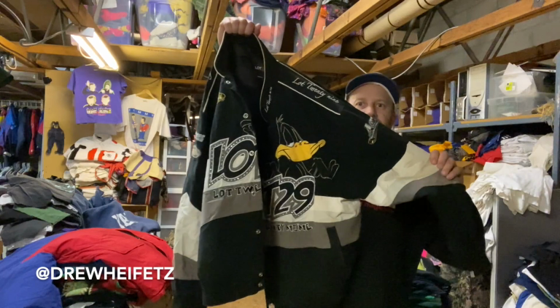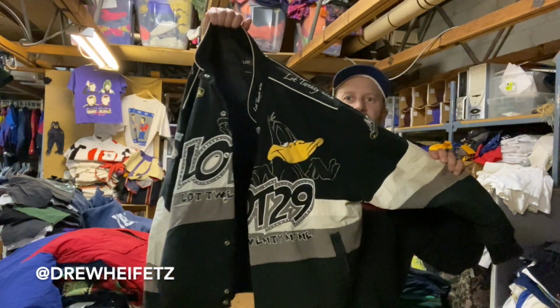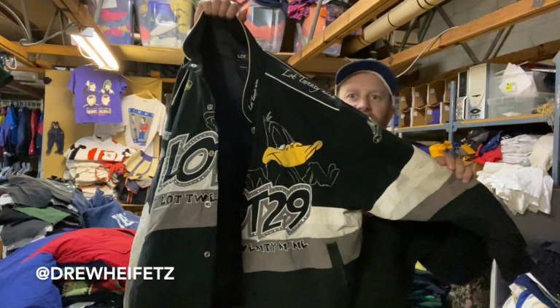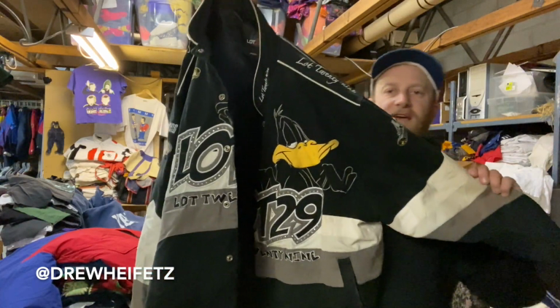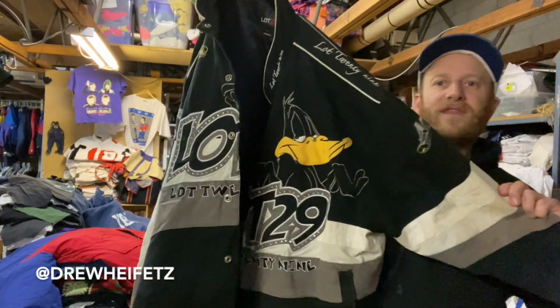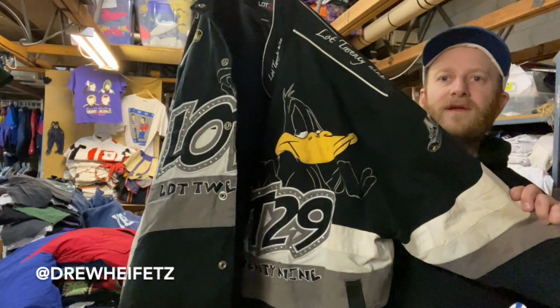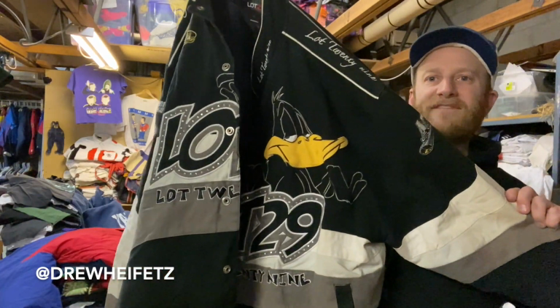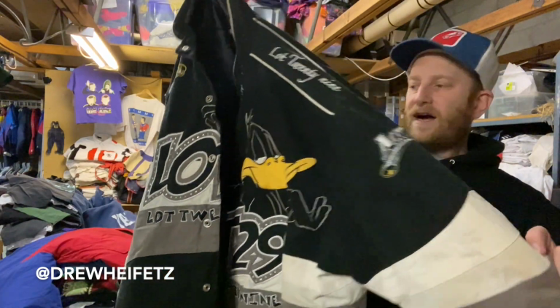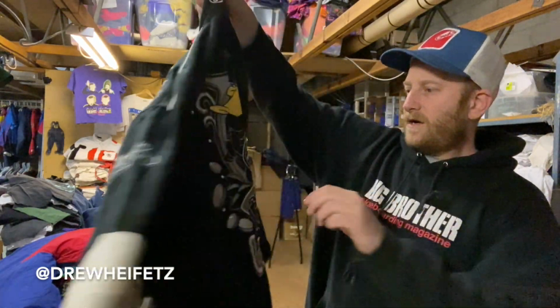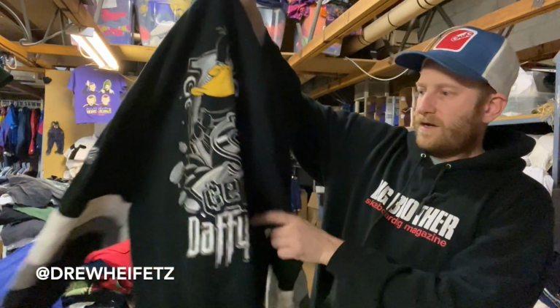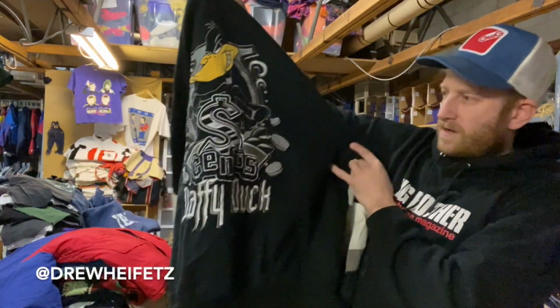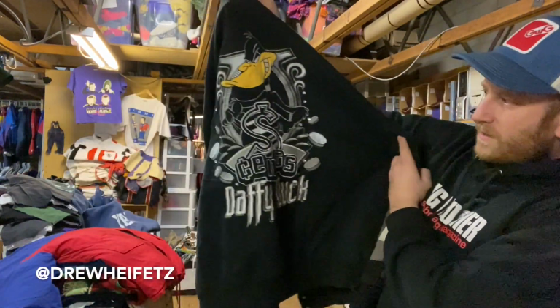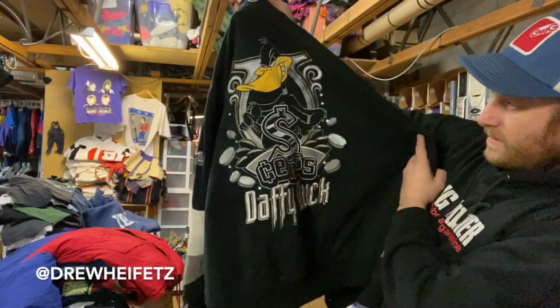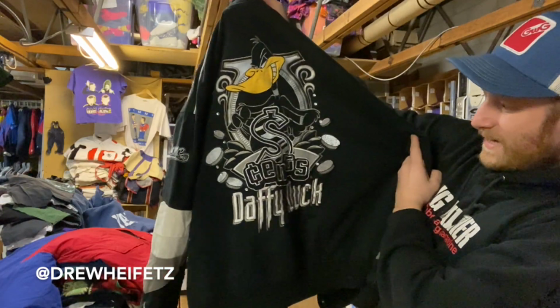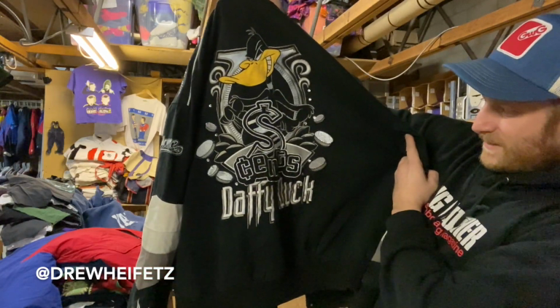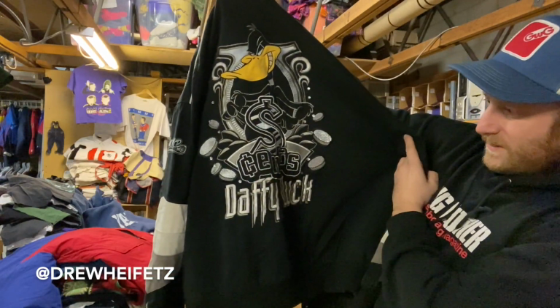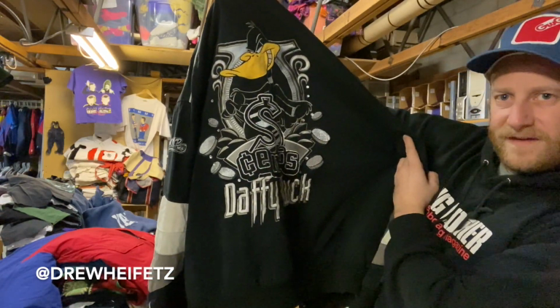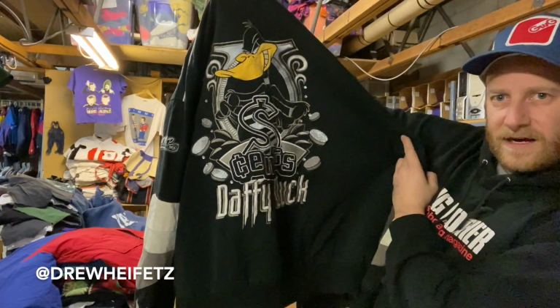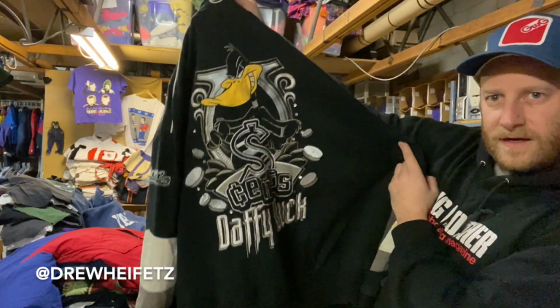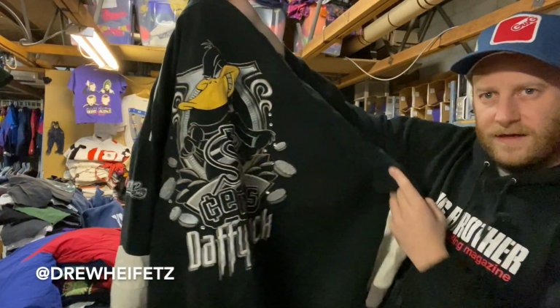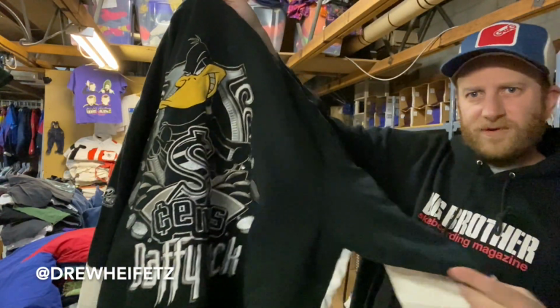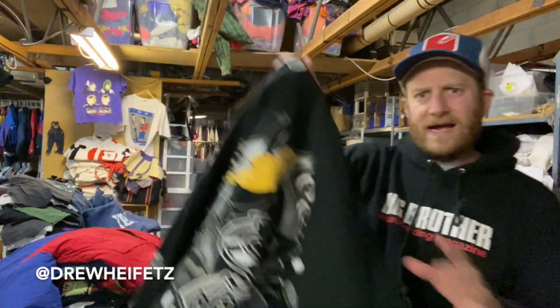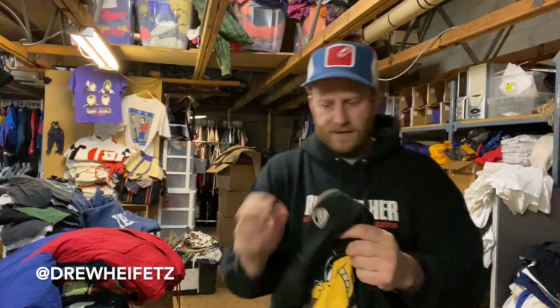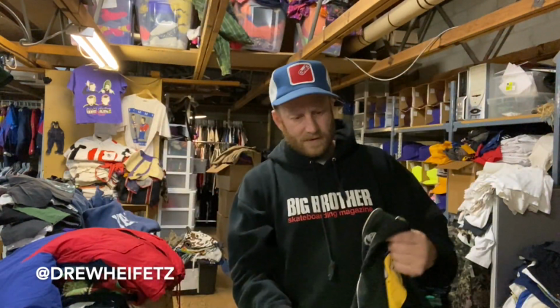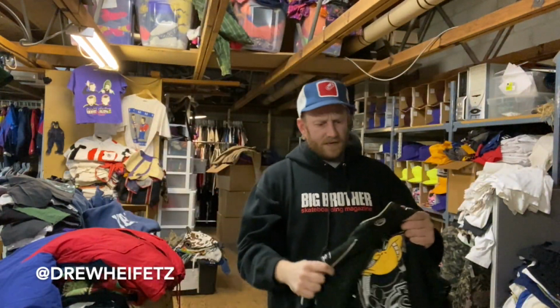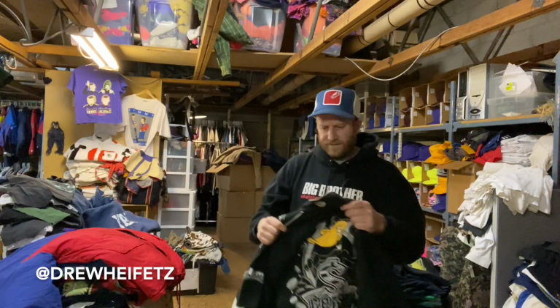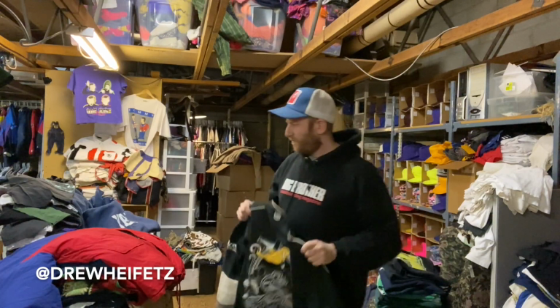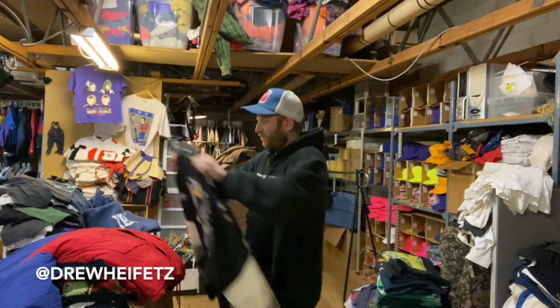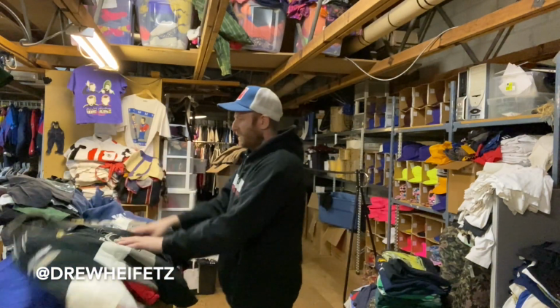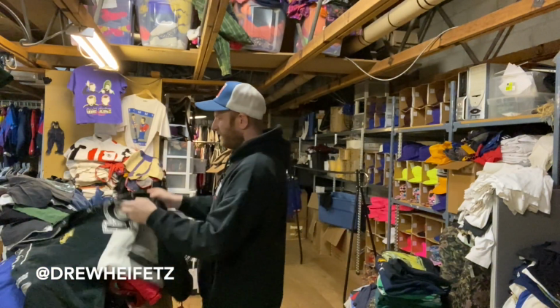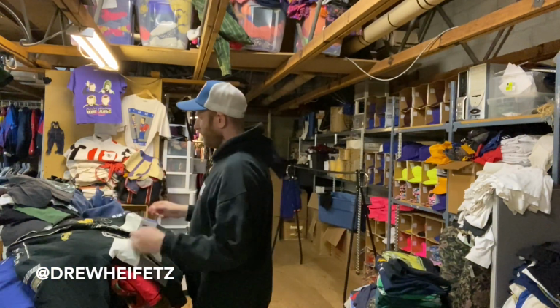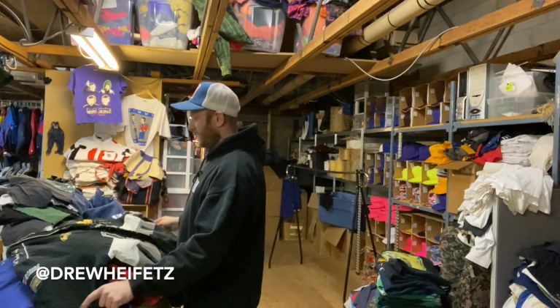NASCAR racing jacket with Daffy Duck — since Daffy Duck, this one's pretty rad. Not sure I've seen it before. It's a 3X but fits probably like a regular large.